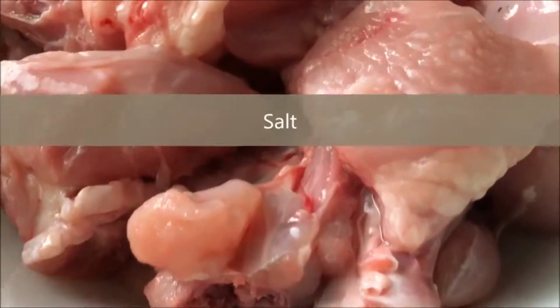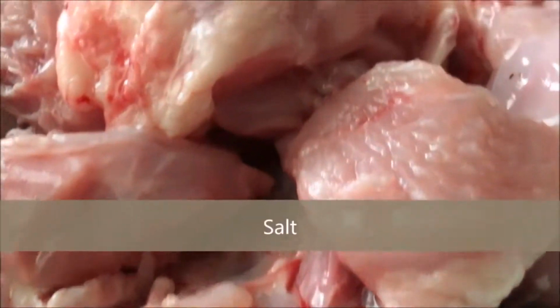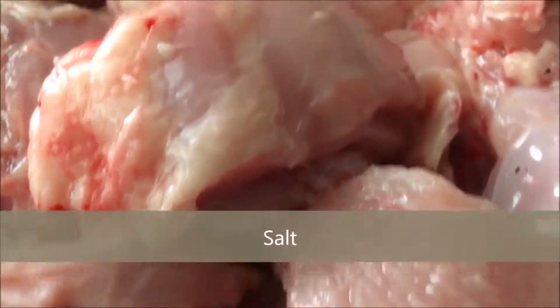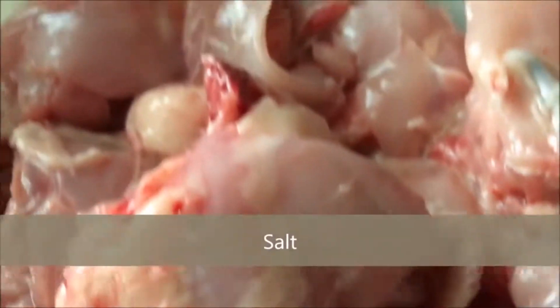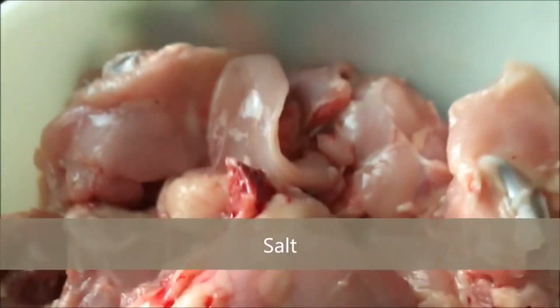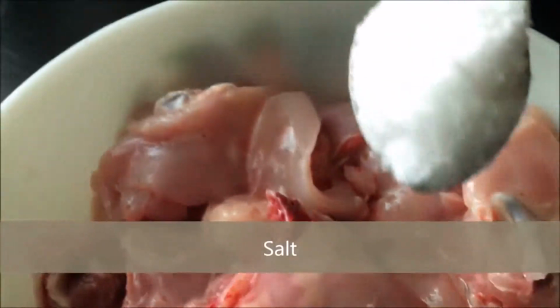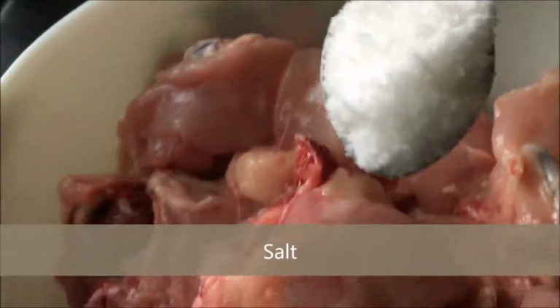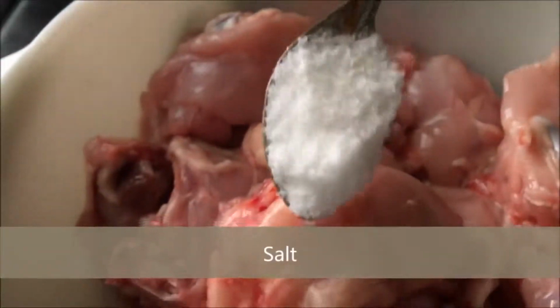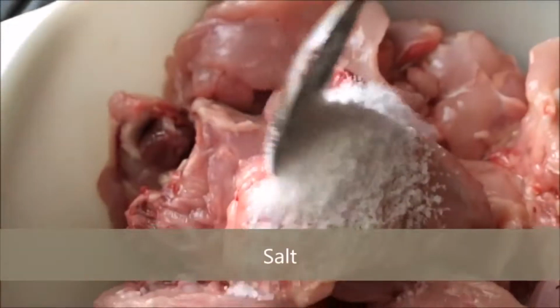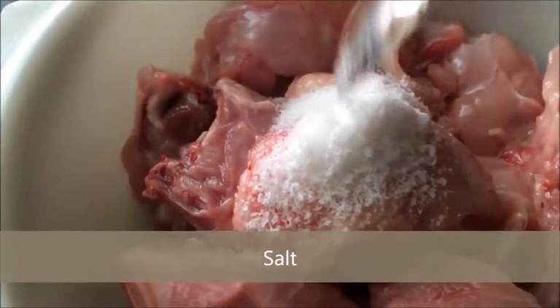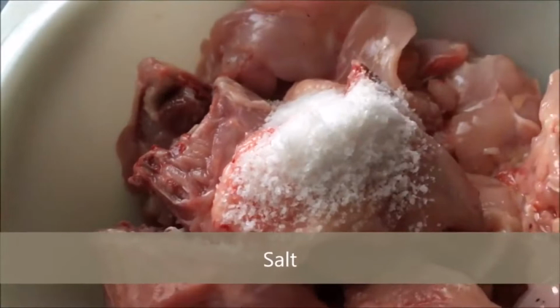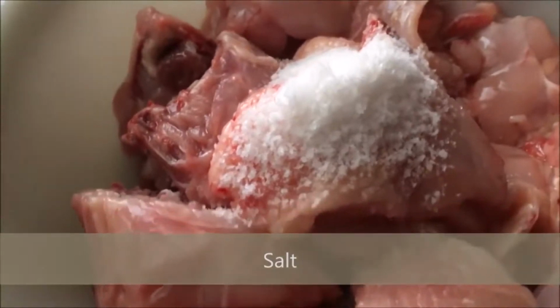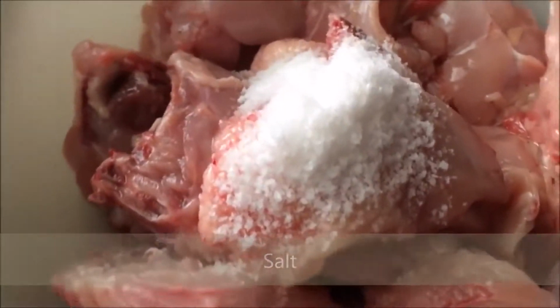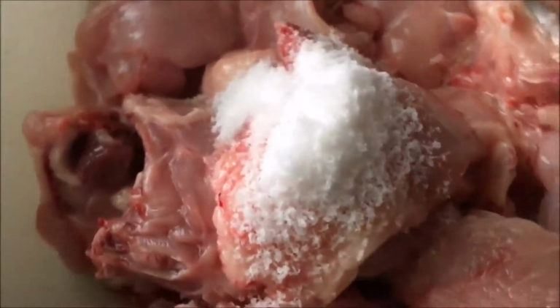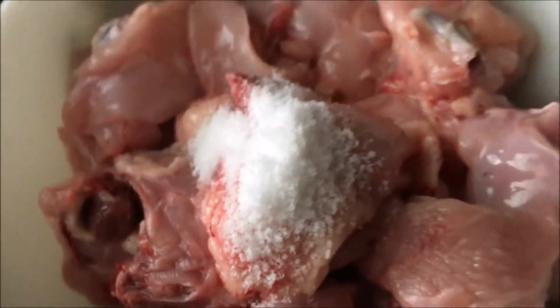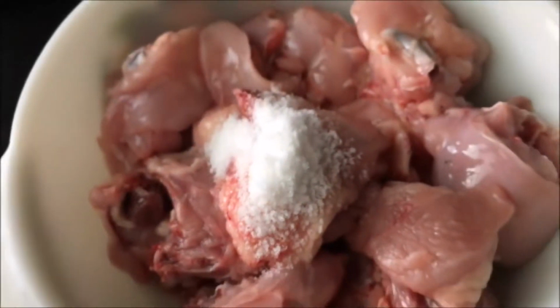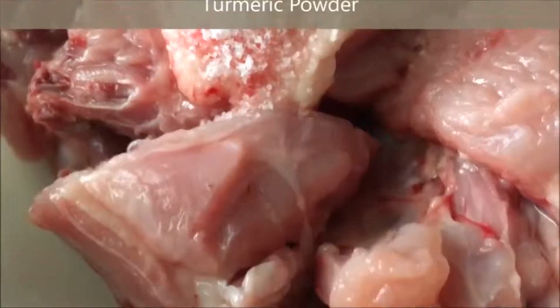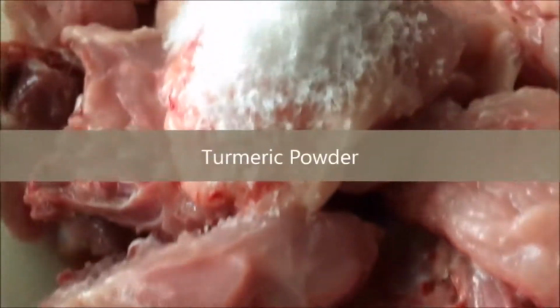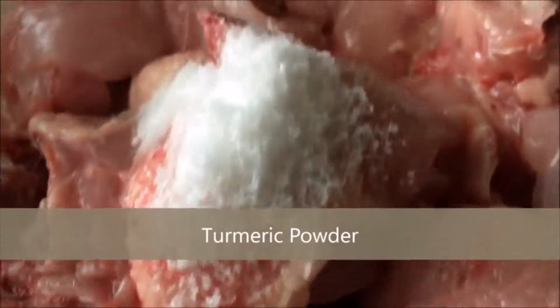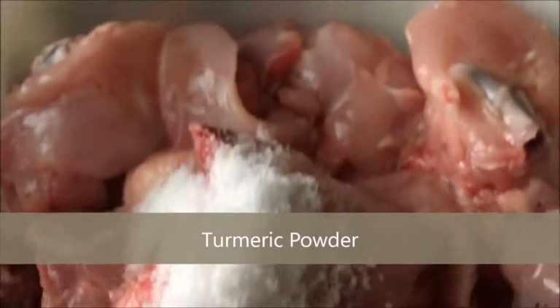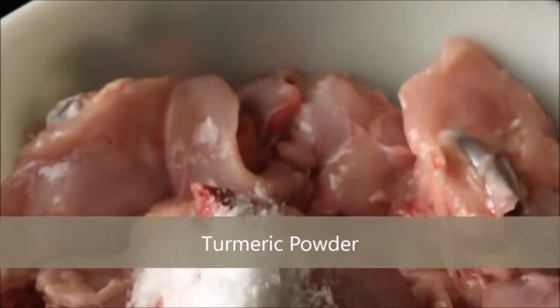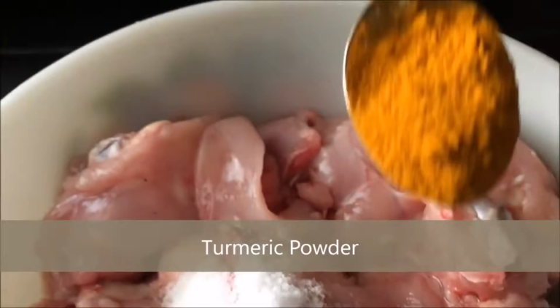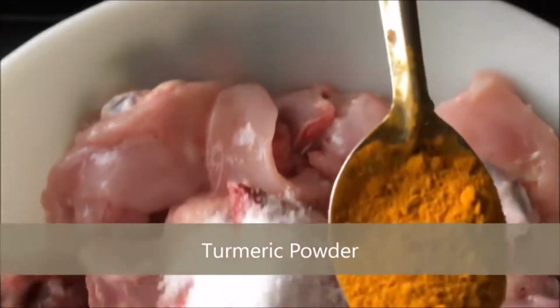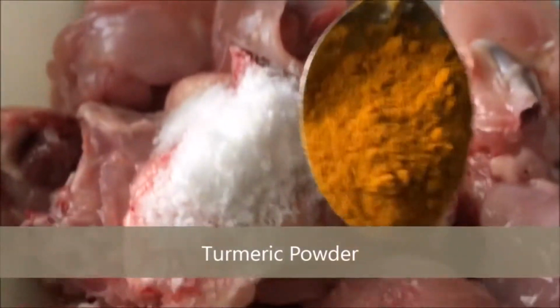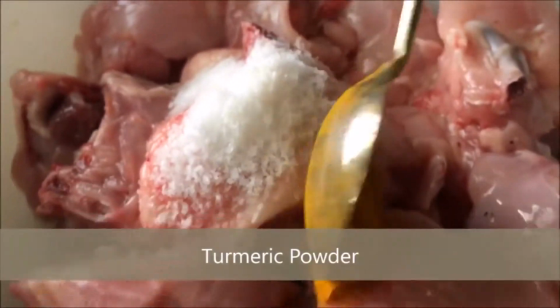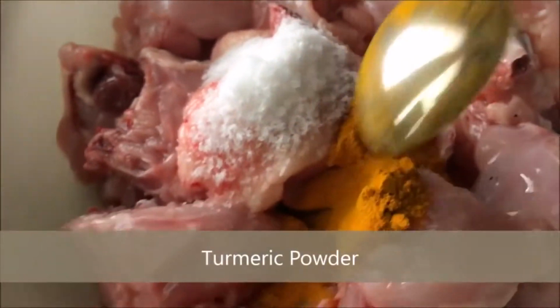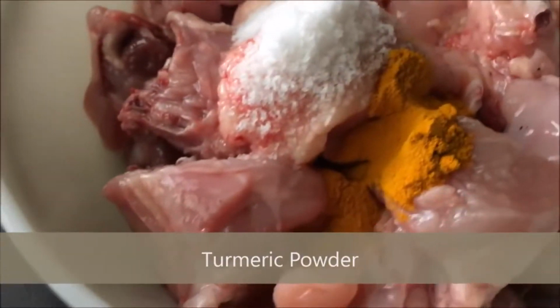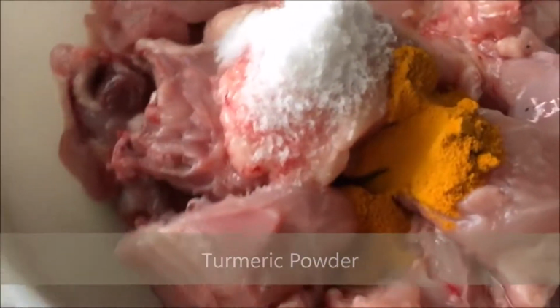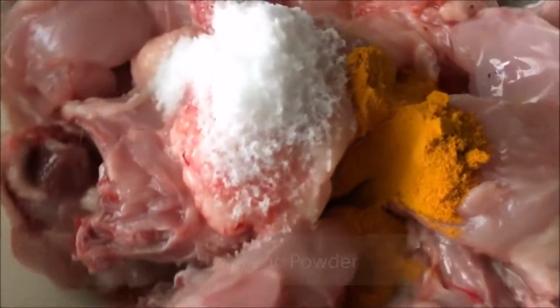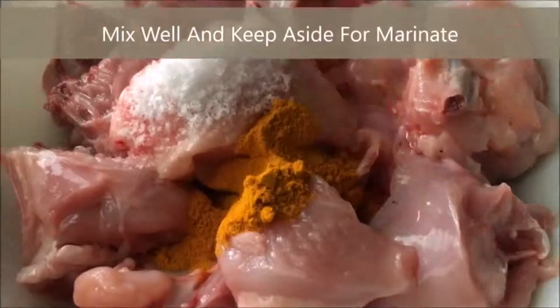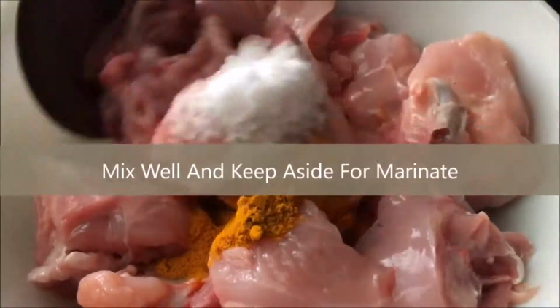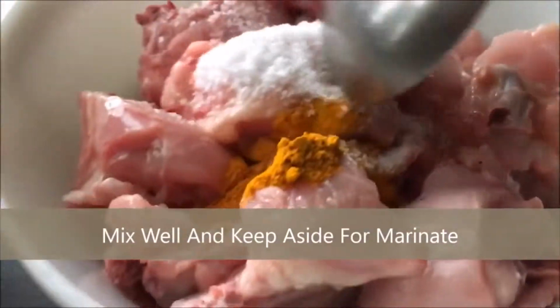We're going to start off with a bit of salt on the meat and then we're going to start adding a few different spices. We've got some turmeric powder, and when we were over there the lady who was showing us all how to do it was awesome.